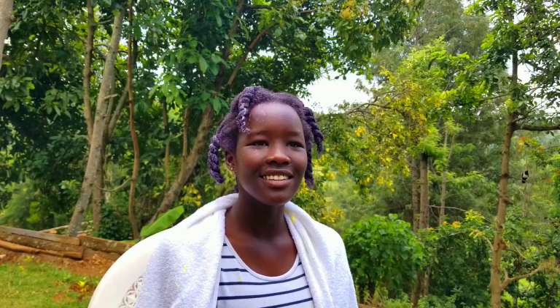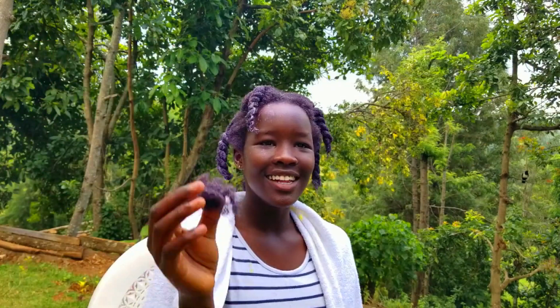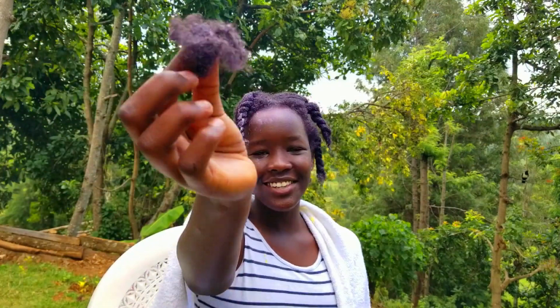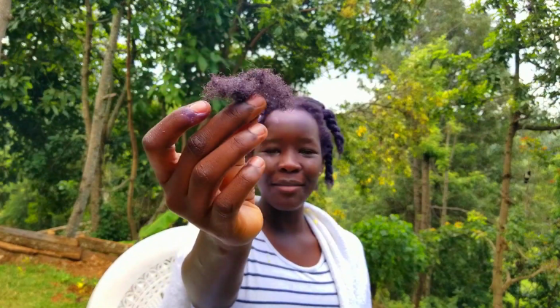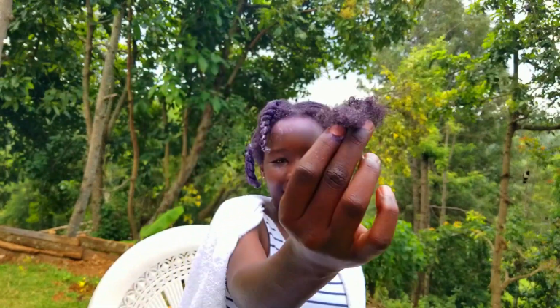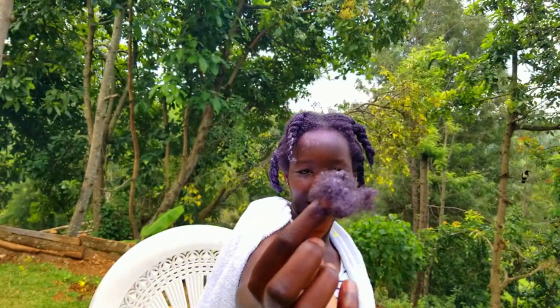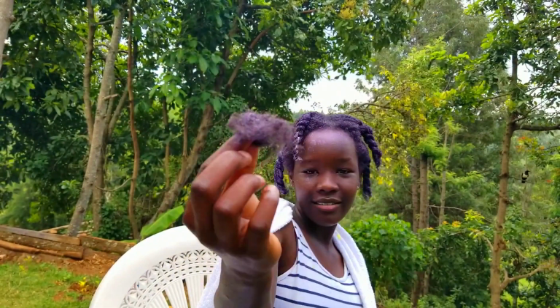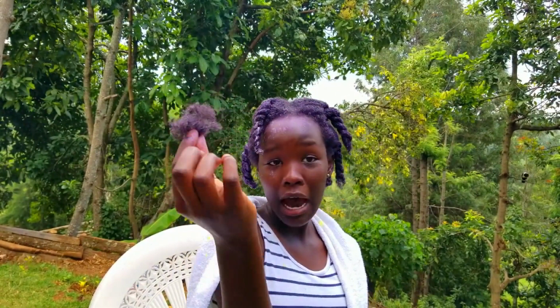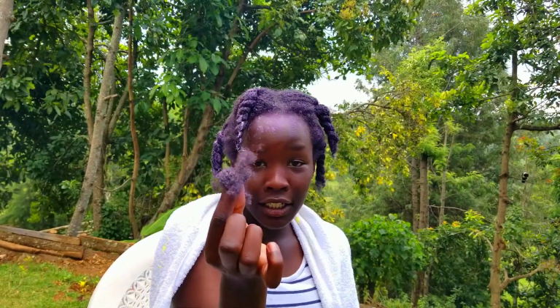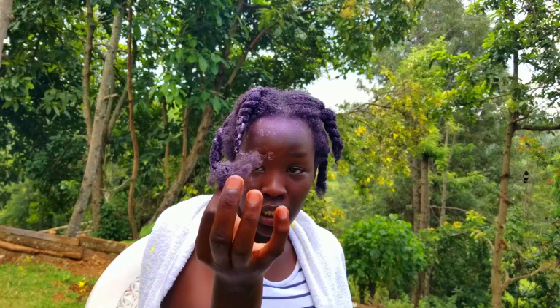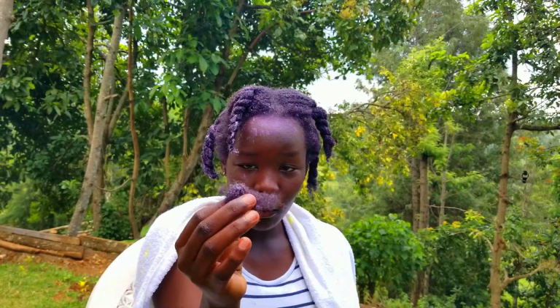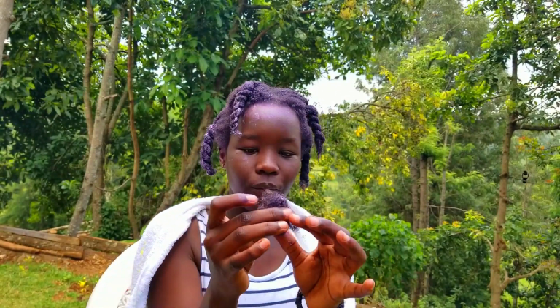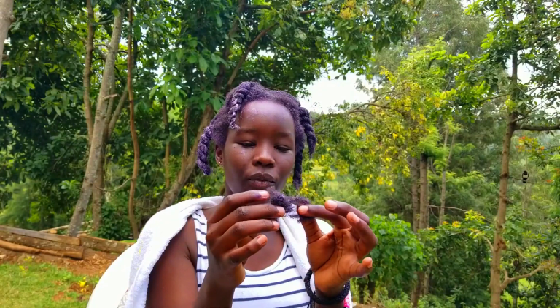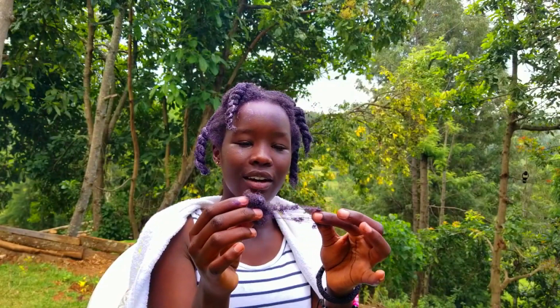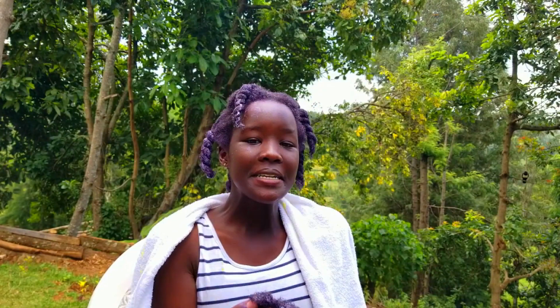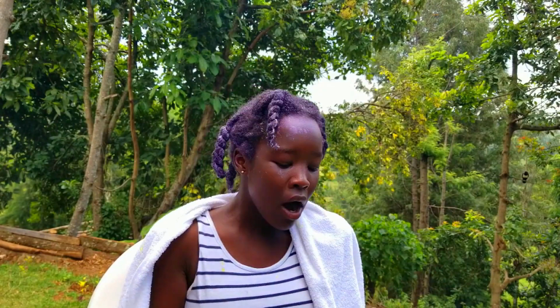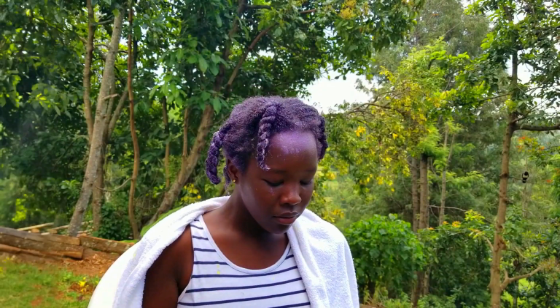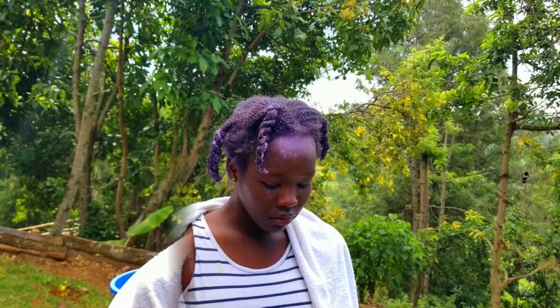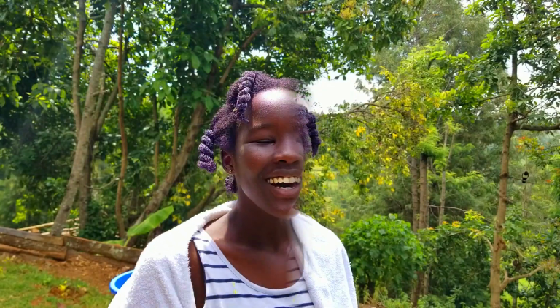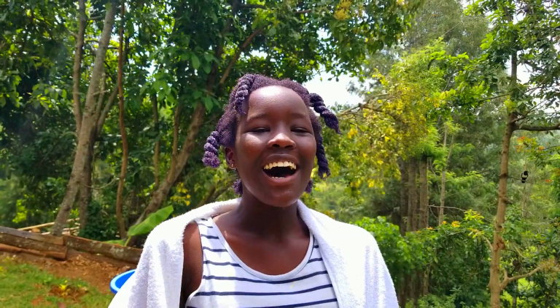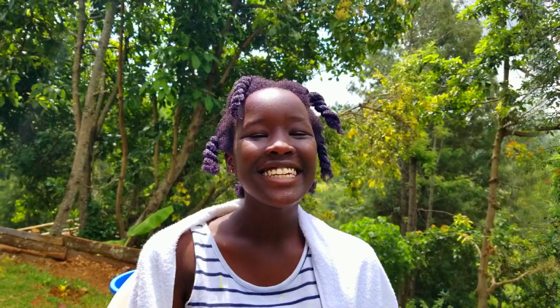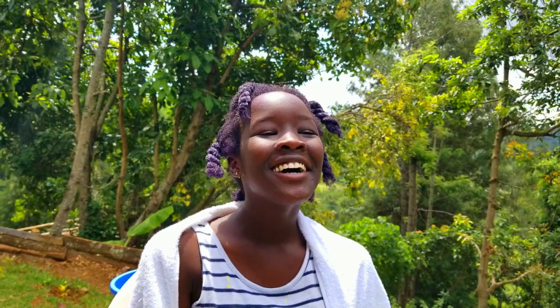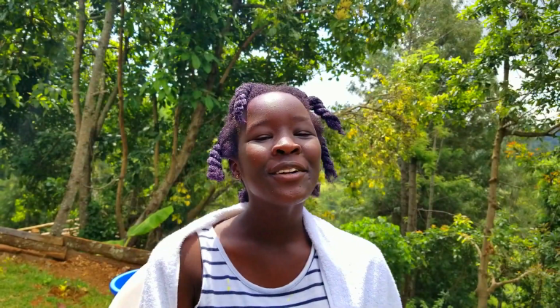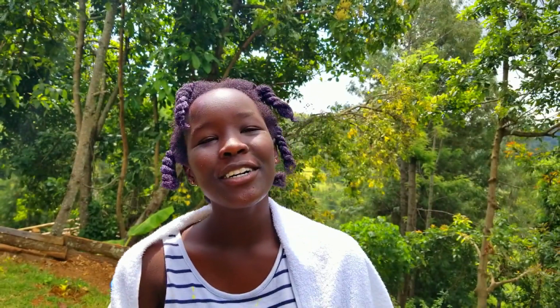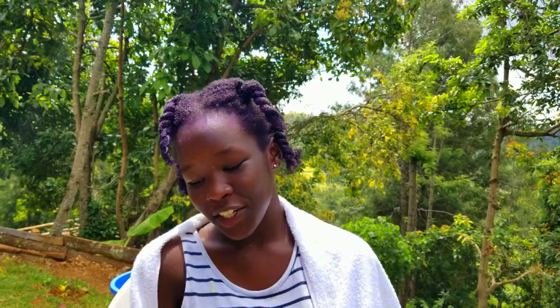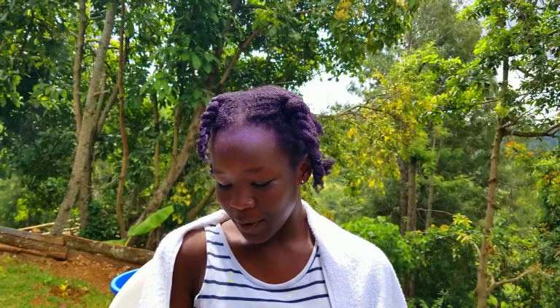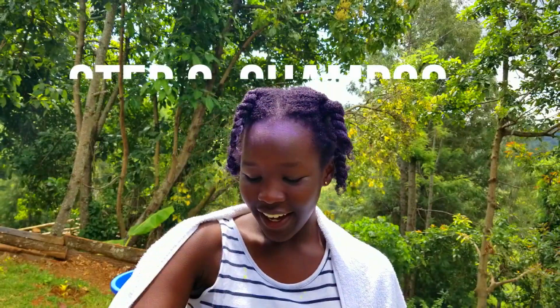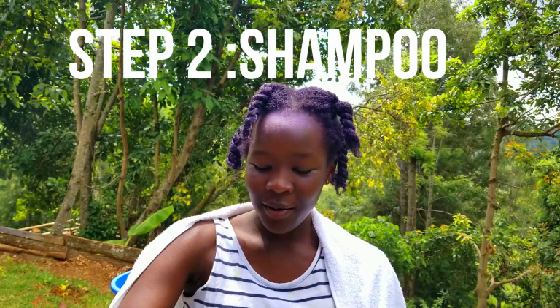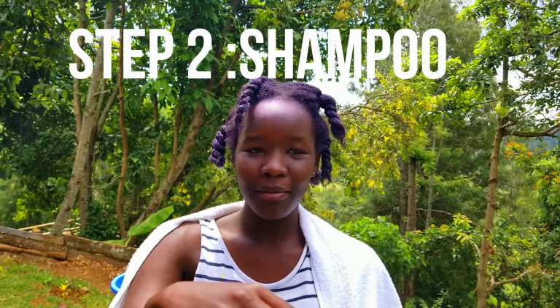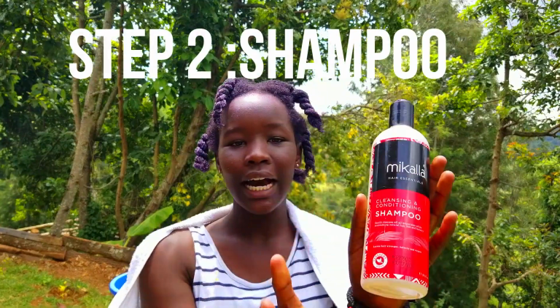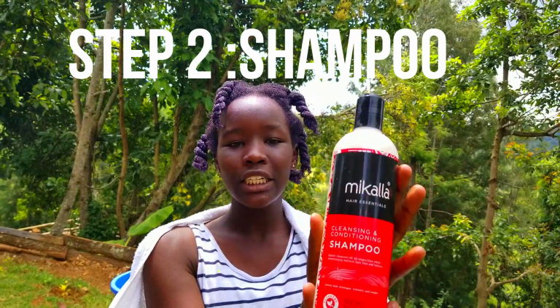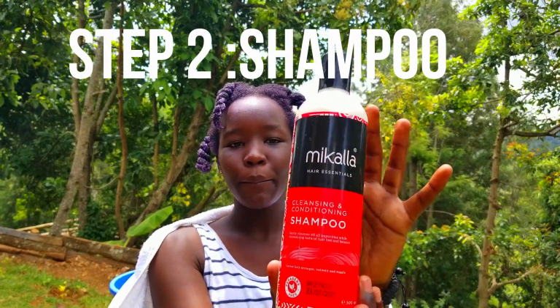This is the only break I have after detangling. After detangling, I'm going to shampoo my hair with my color shampoo.